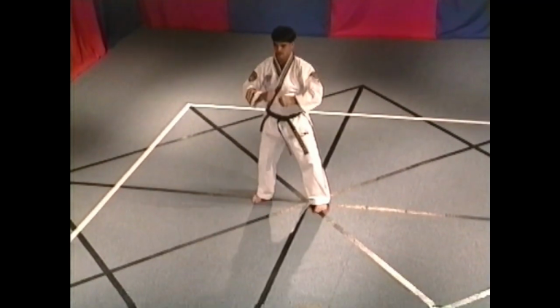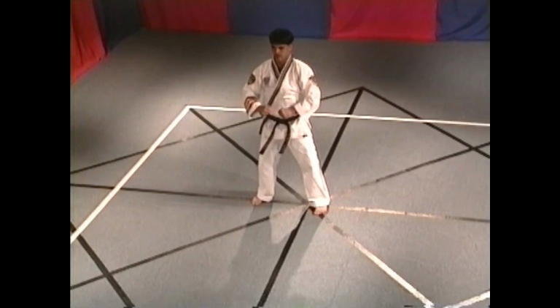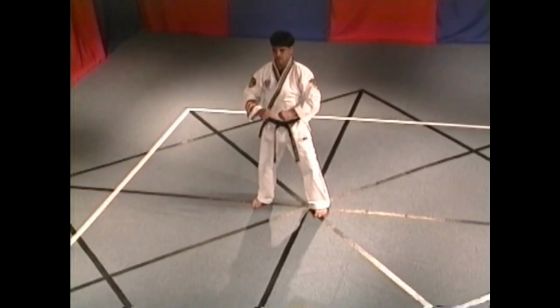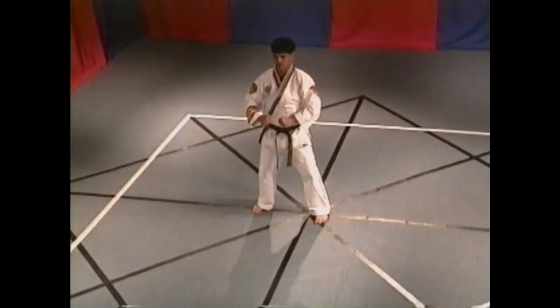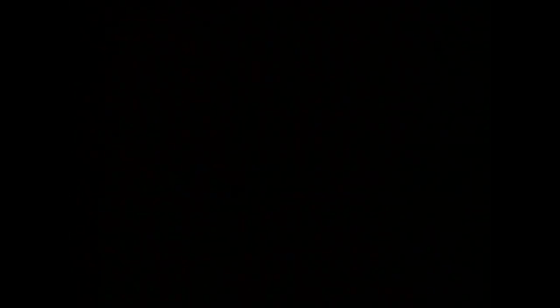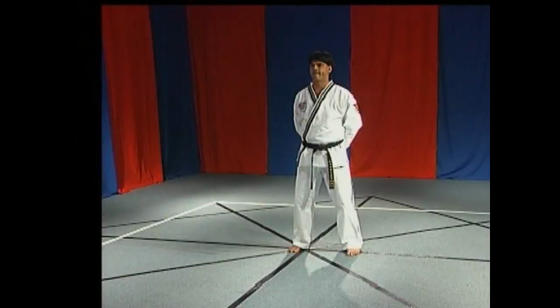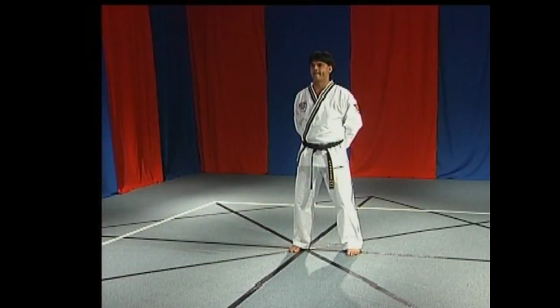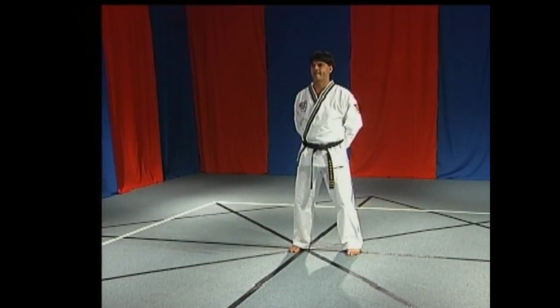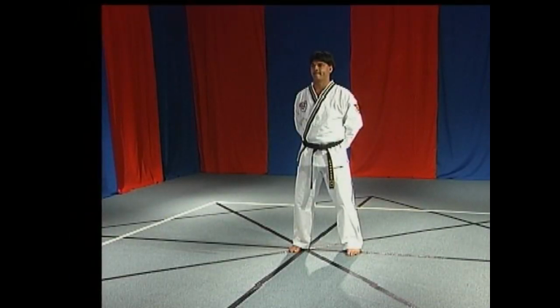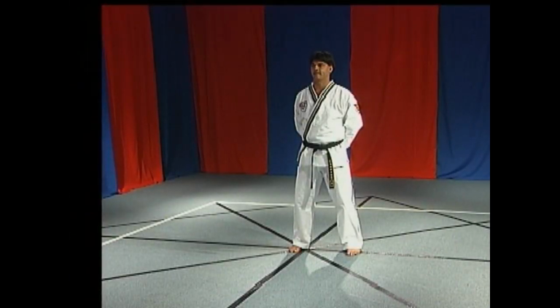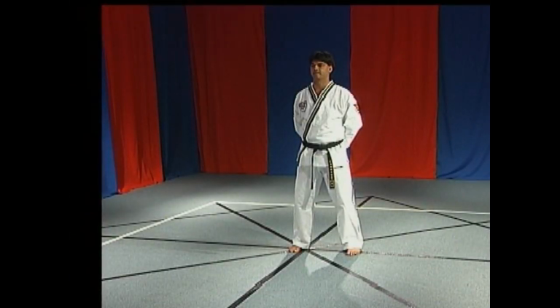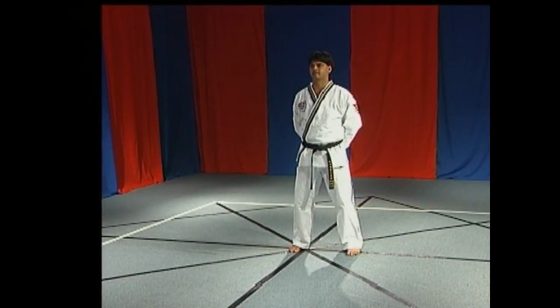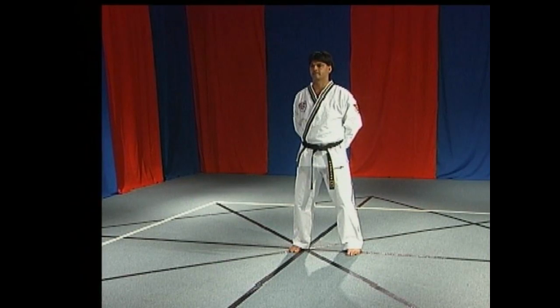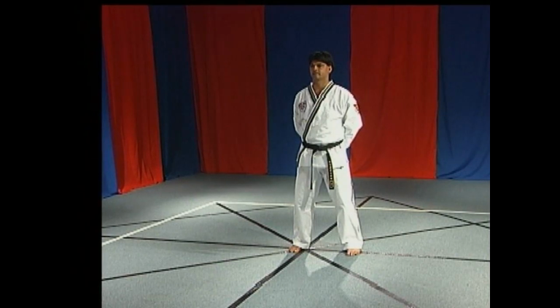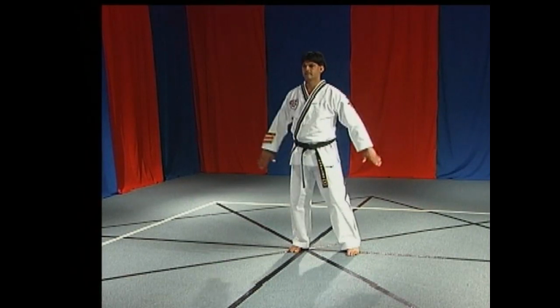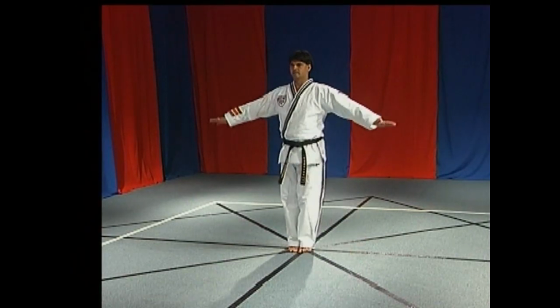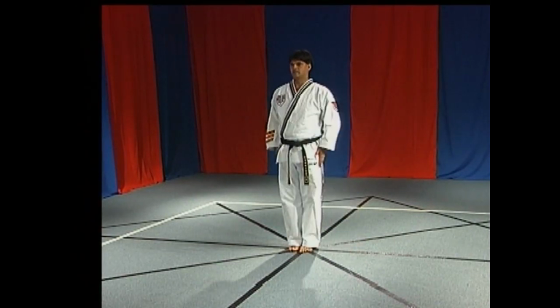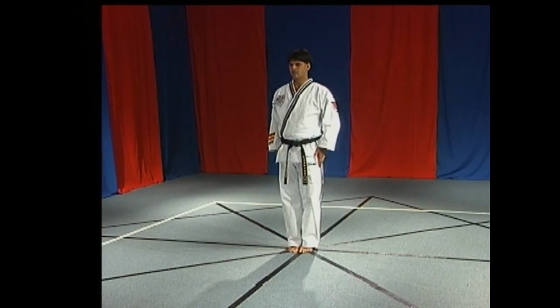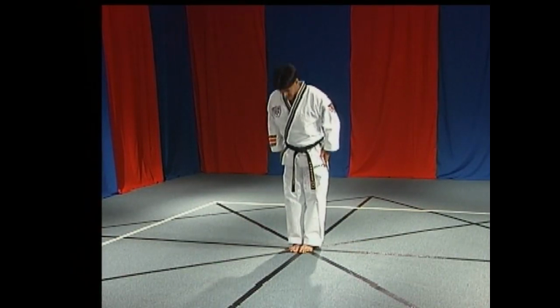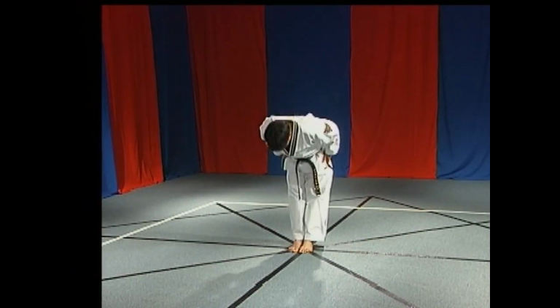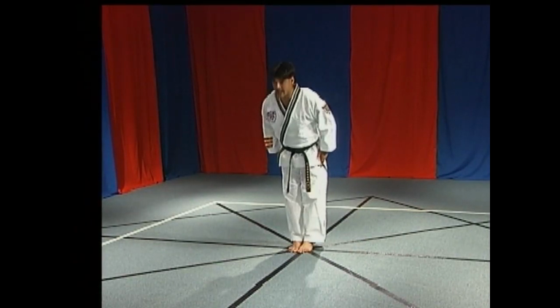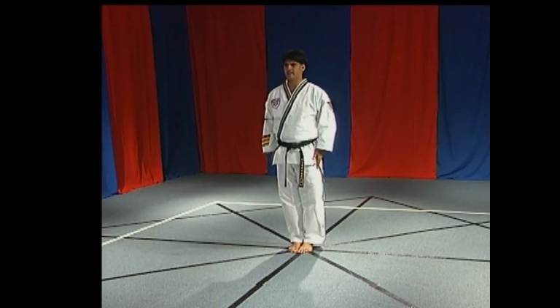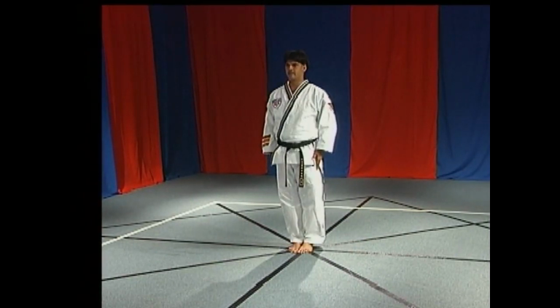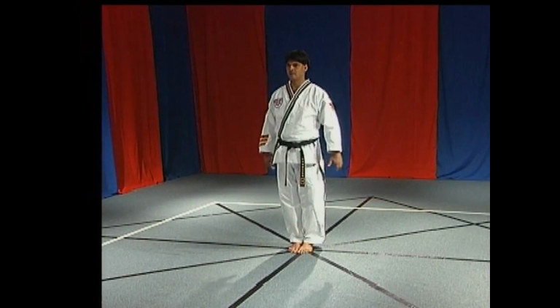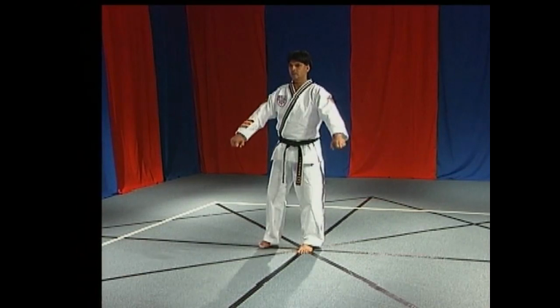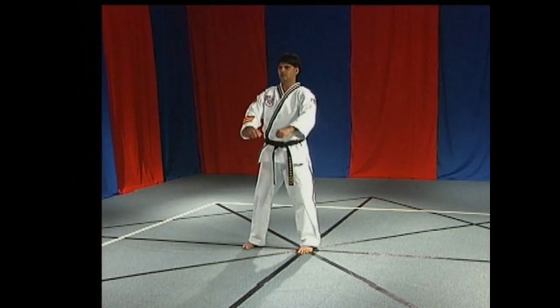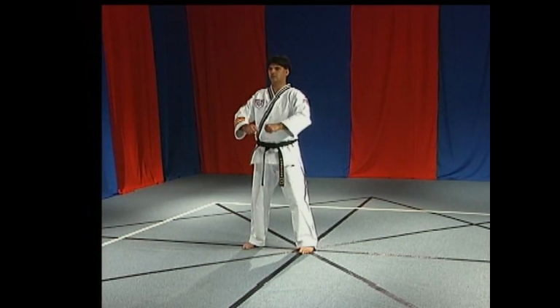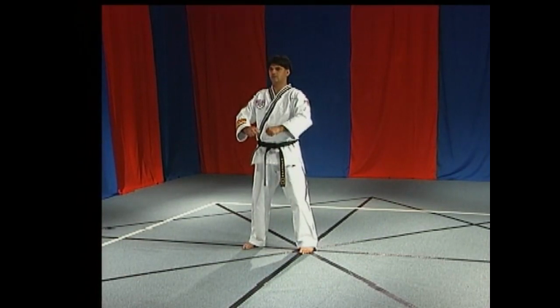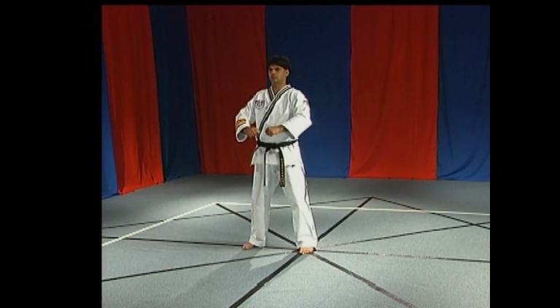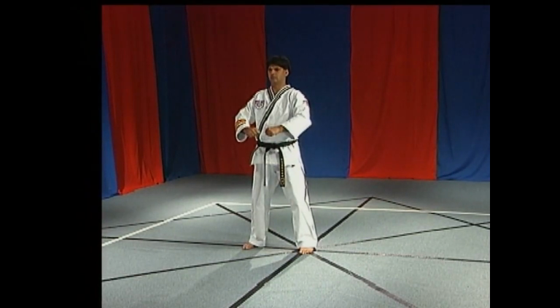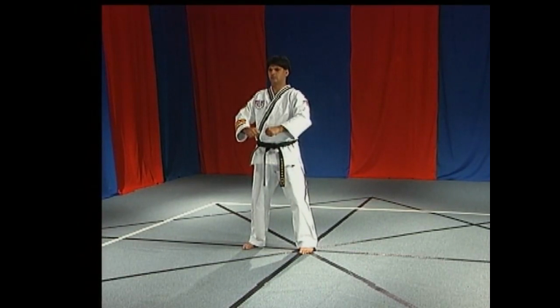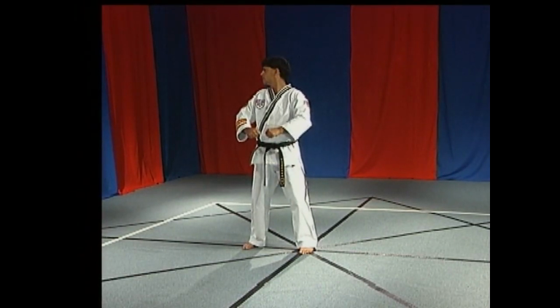Begin Sangam 5 in the at ease position. Relax in this position until given the next command. Chariyat. Gyeonye. Chumbi. Shijang.